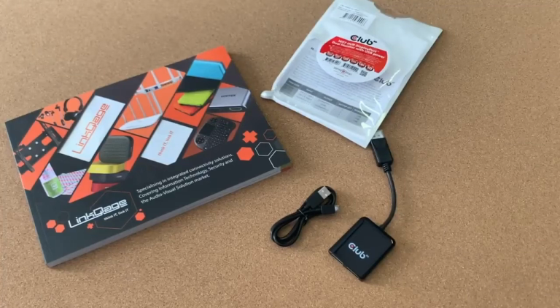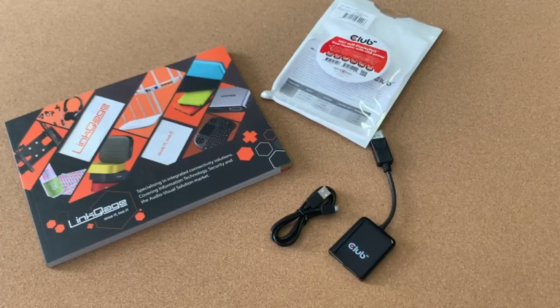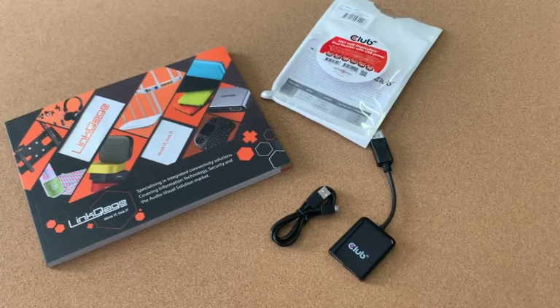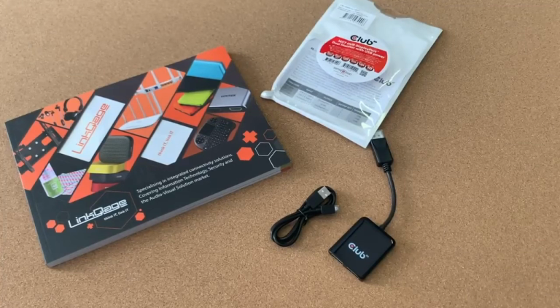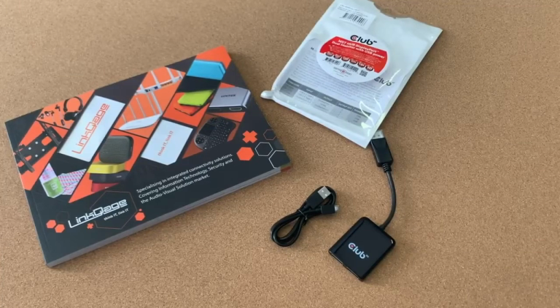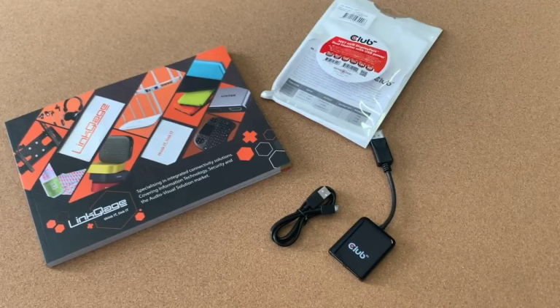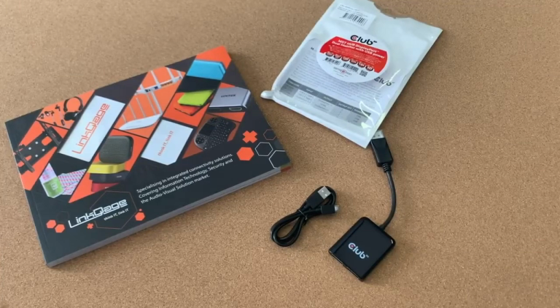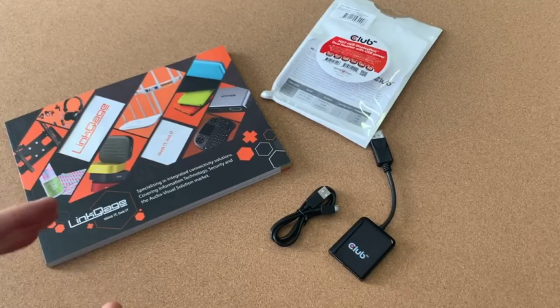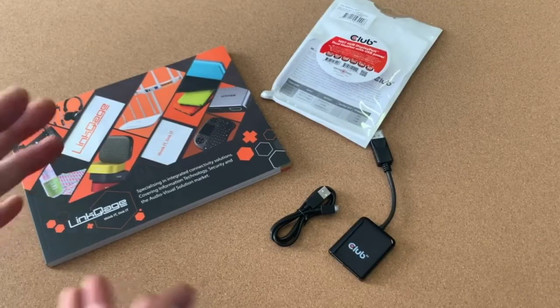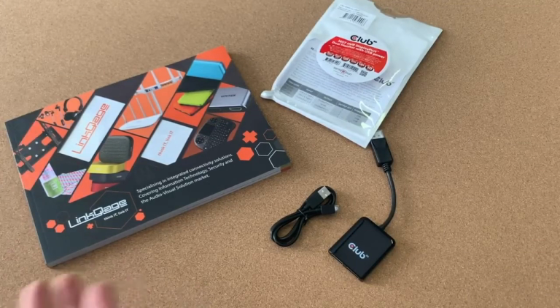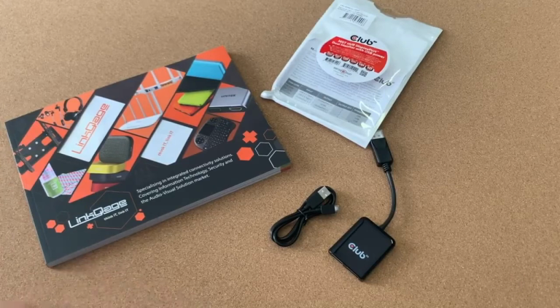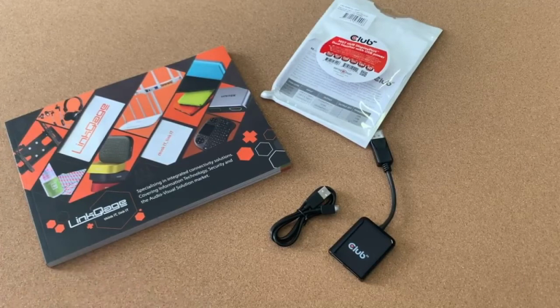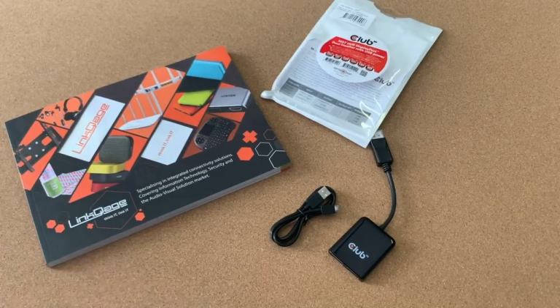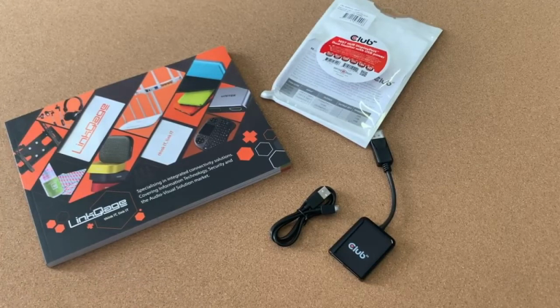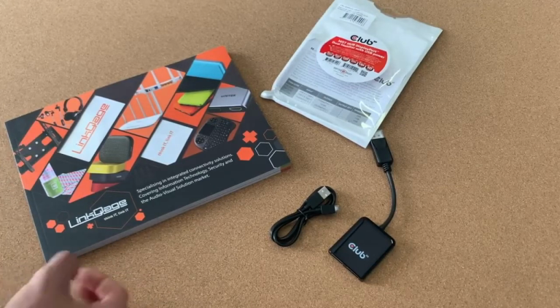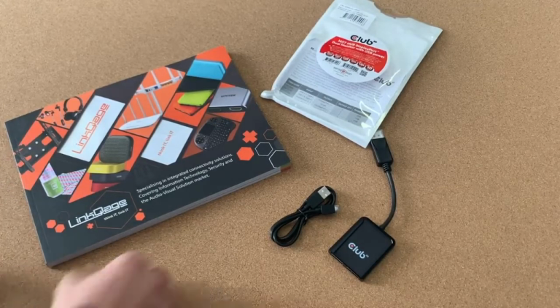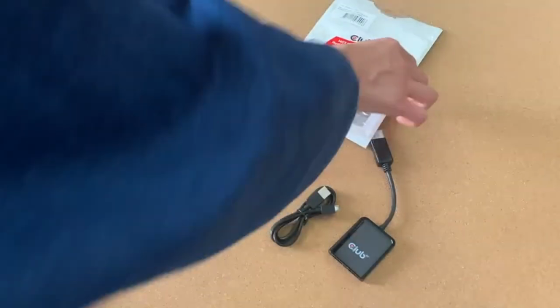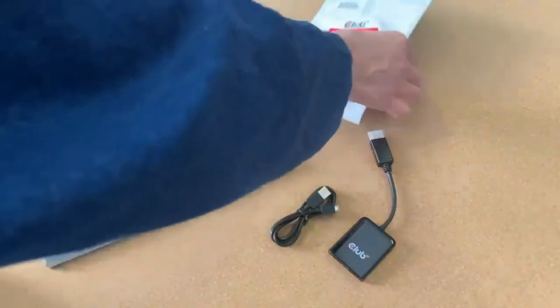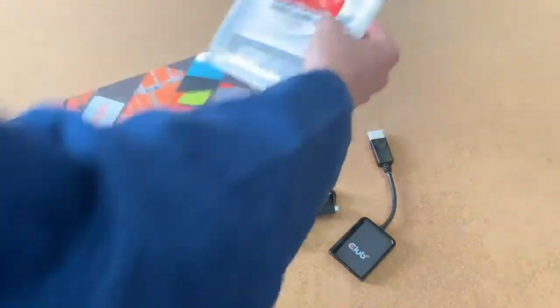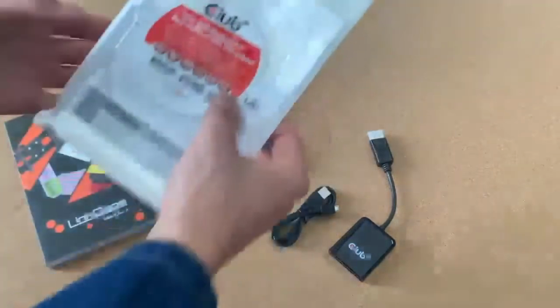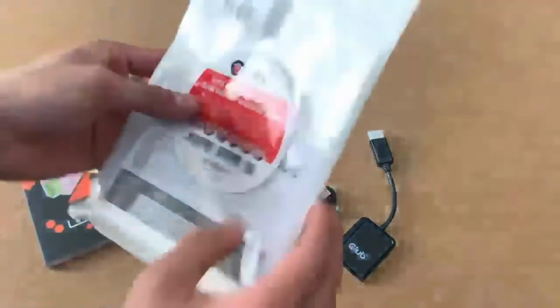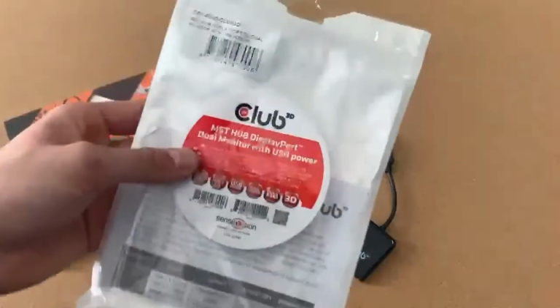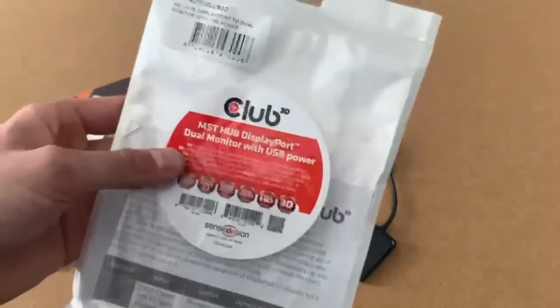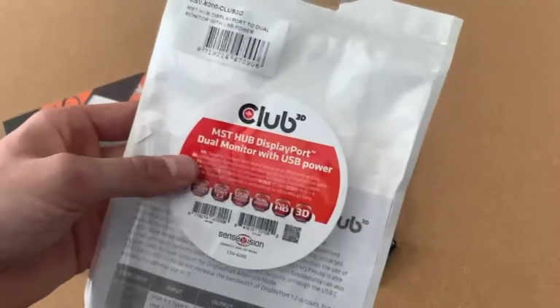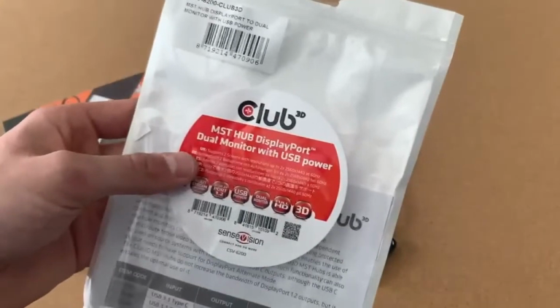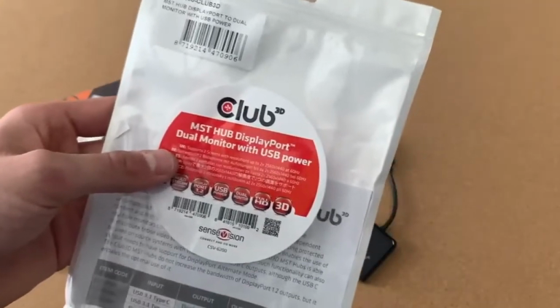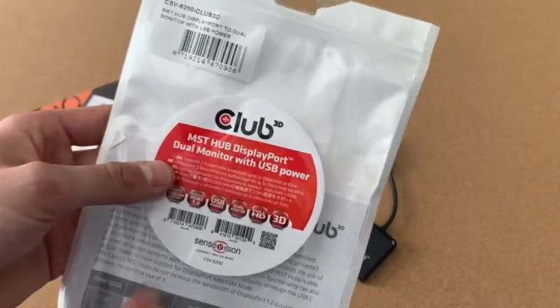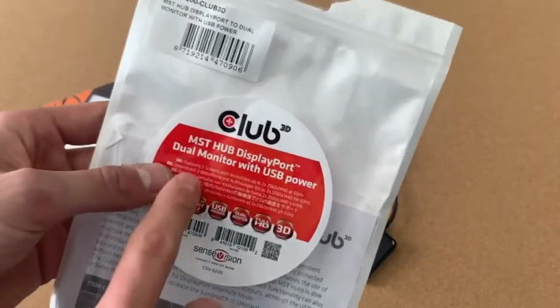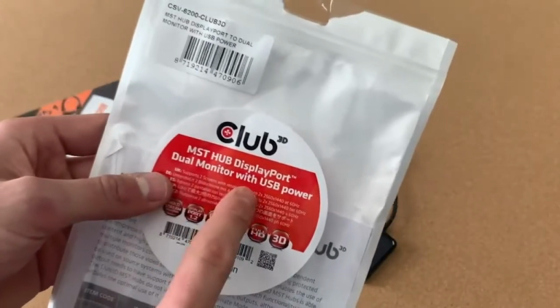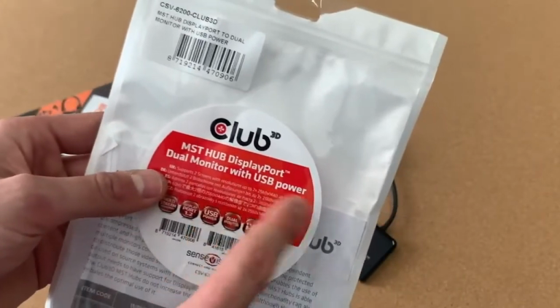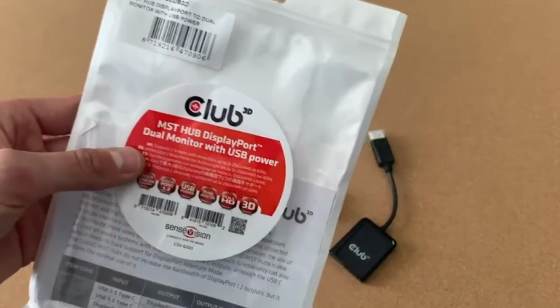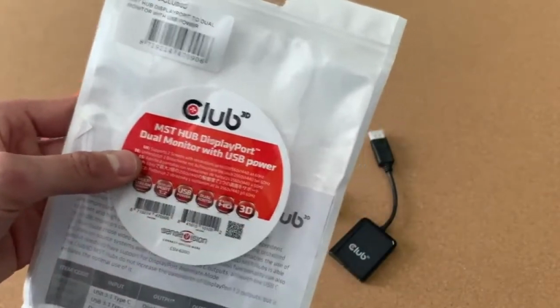Hello everyone, today we are showing a Club3D product — a great product indeed. This is, as you can see, an MST Hub DisplayPort with dual monitor support and USB power.